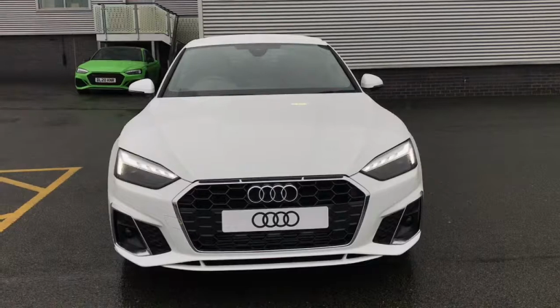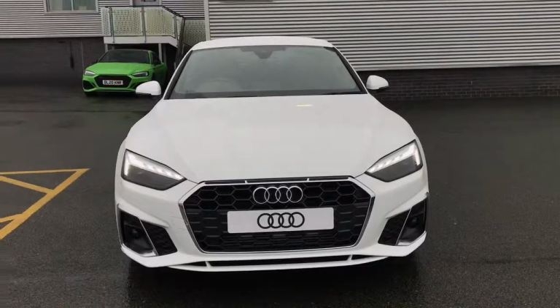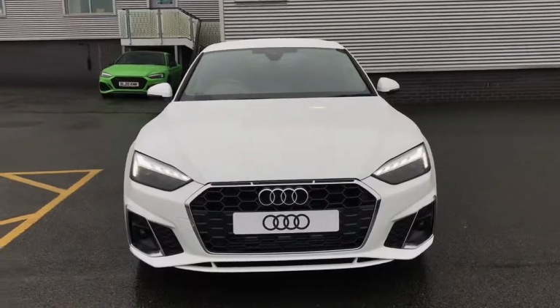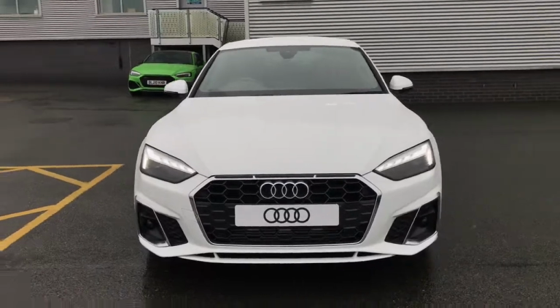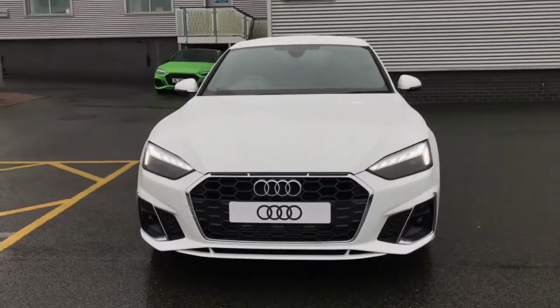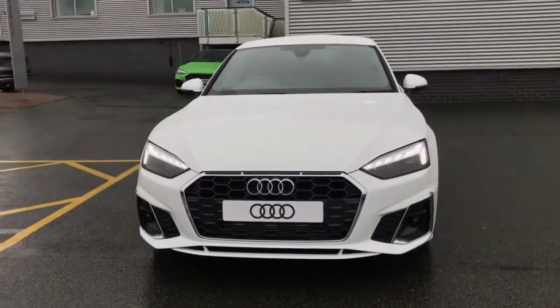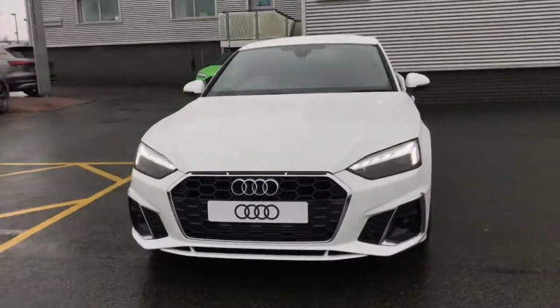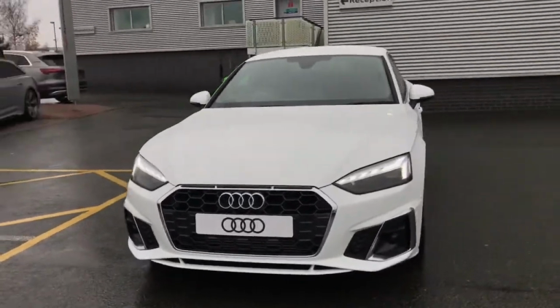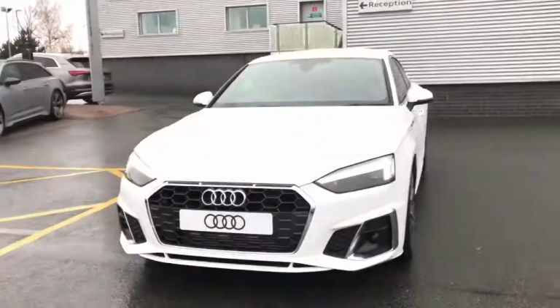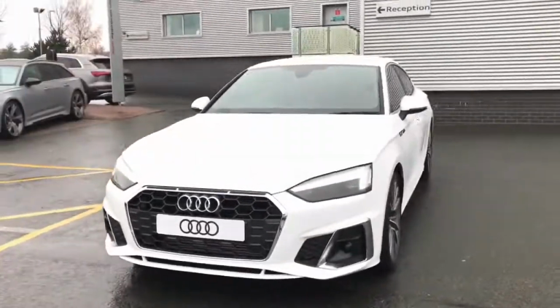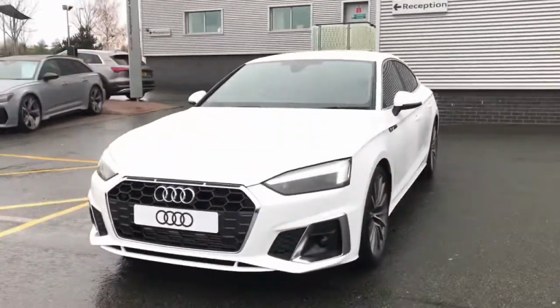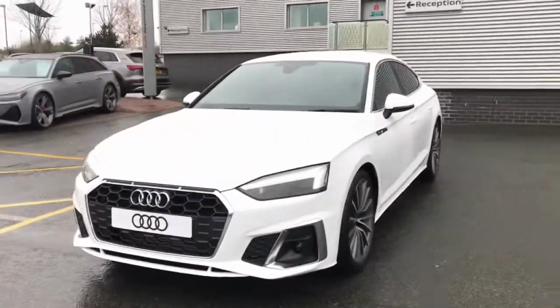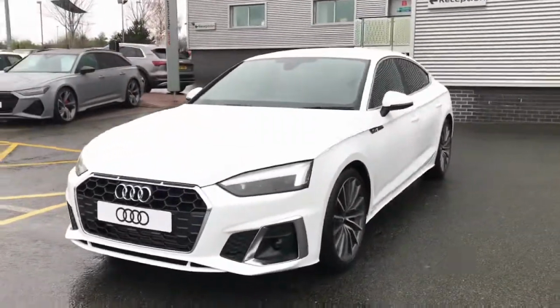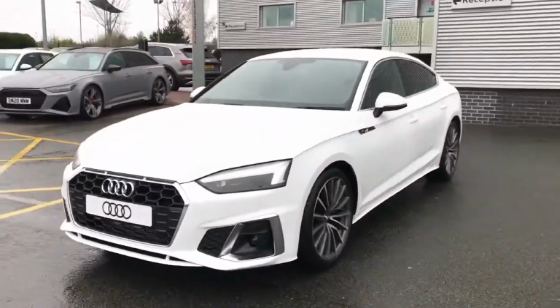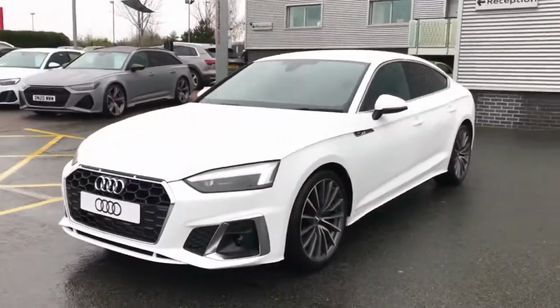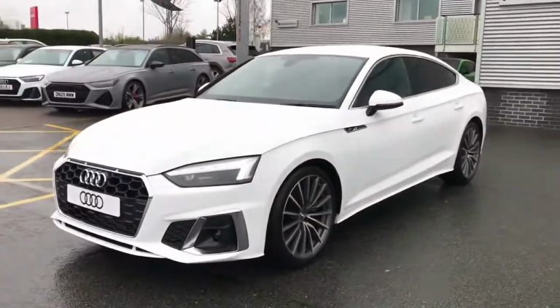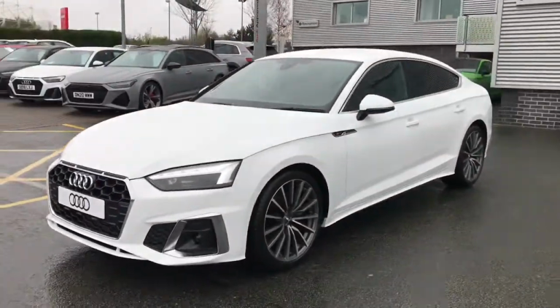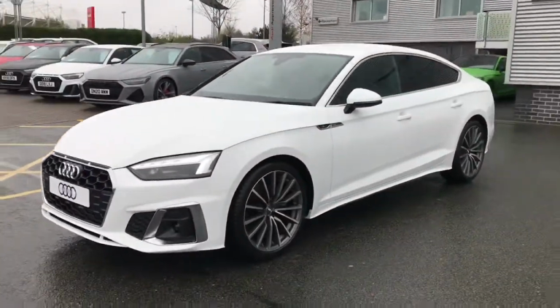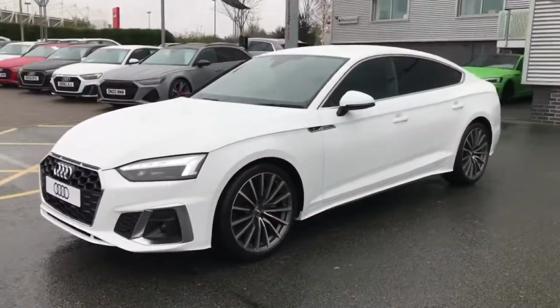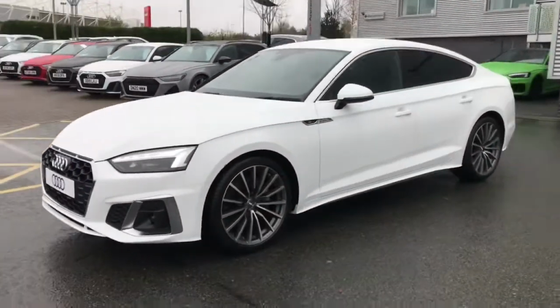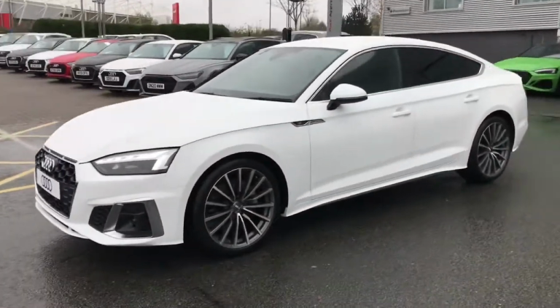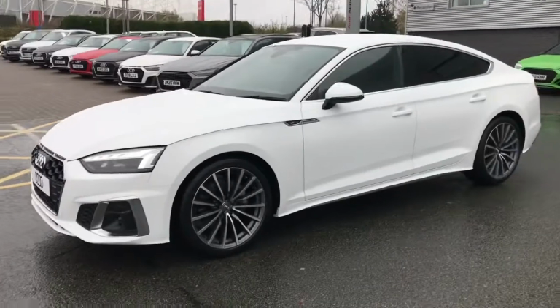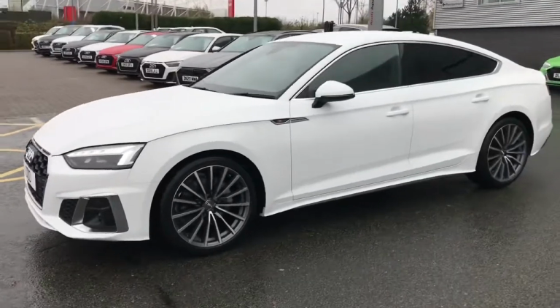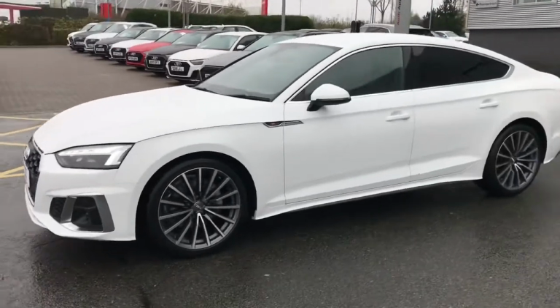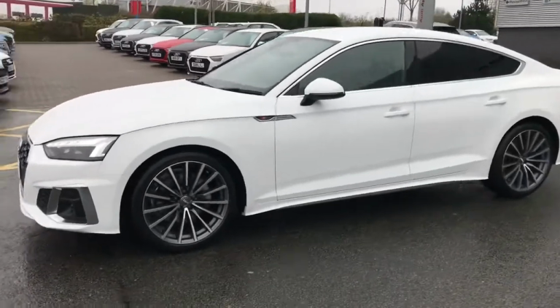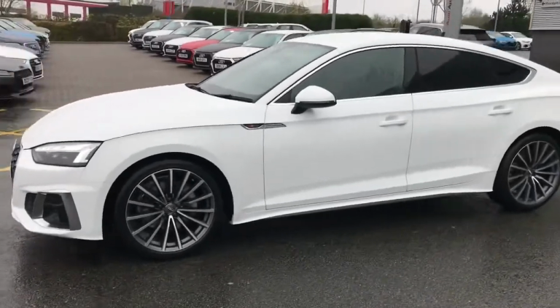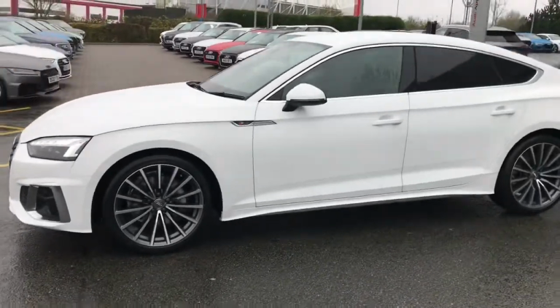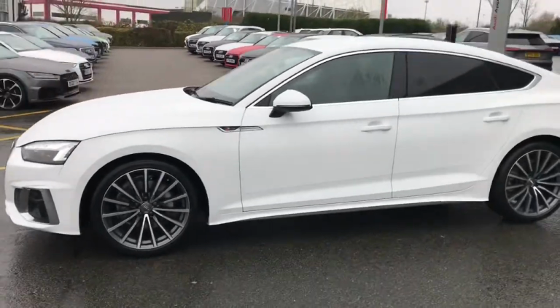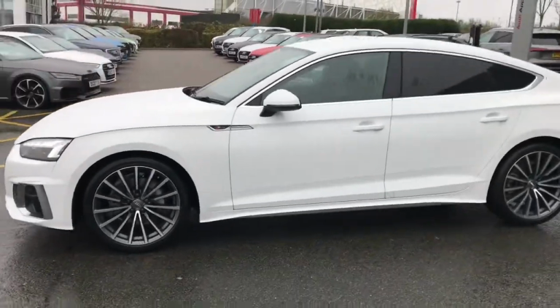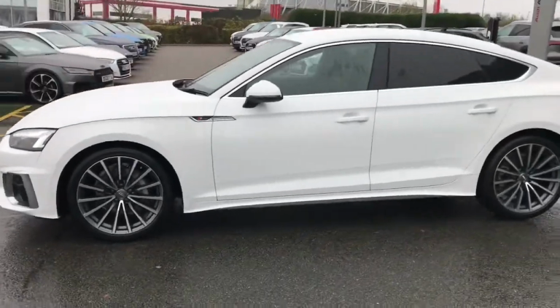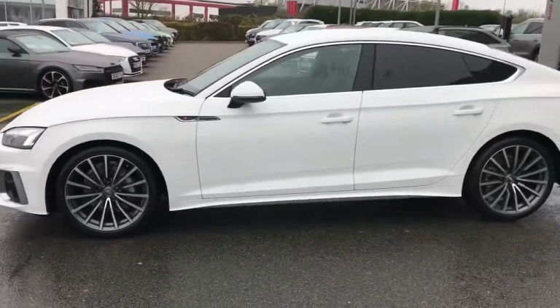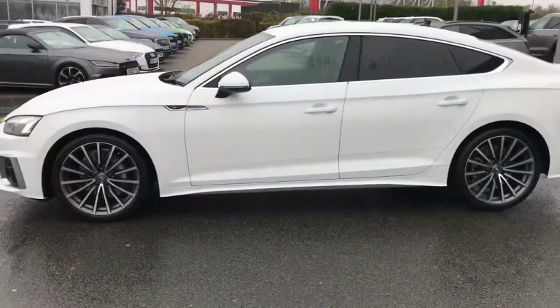Hello and welcome to Stoke Audi. Here we have the brand new 2021 shape Audi A5 Sportback. This is the S-Line model.